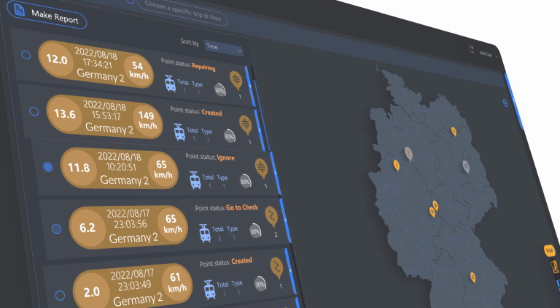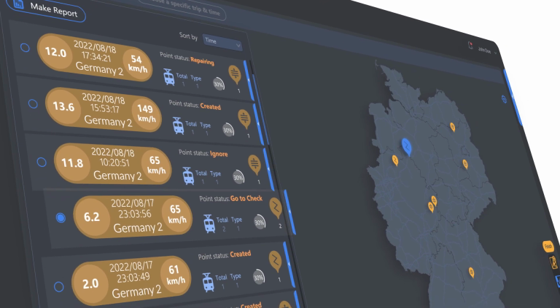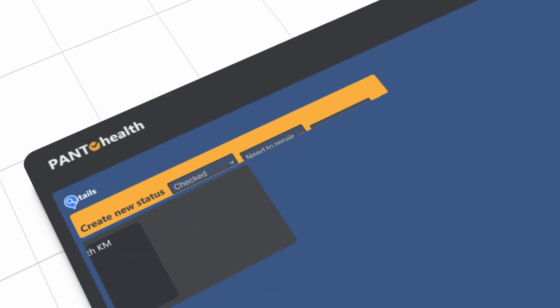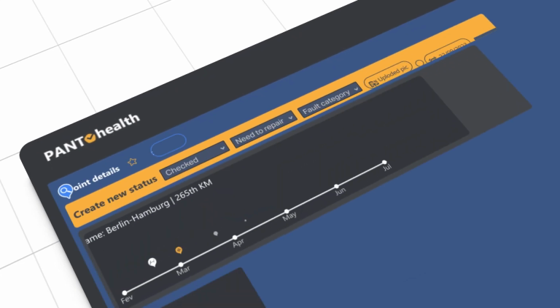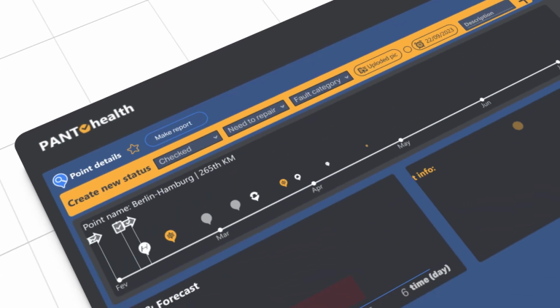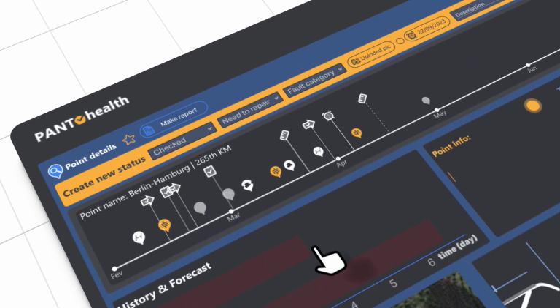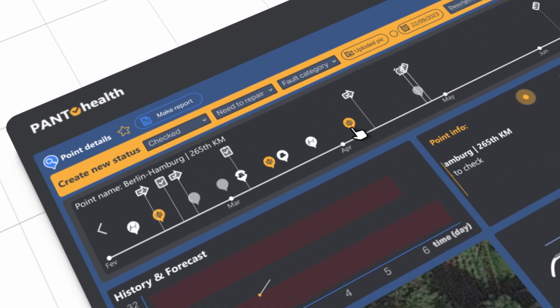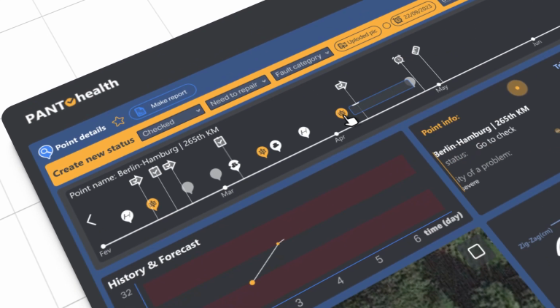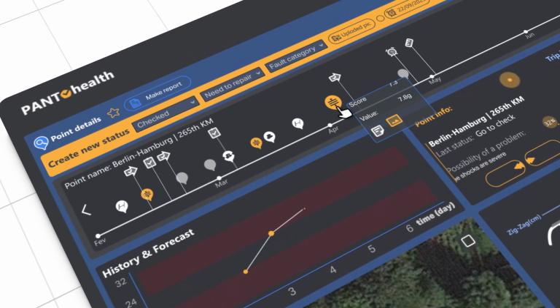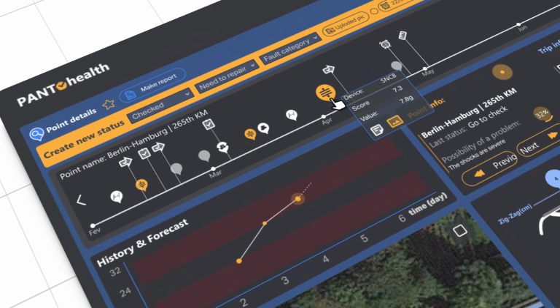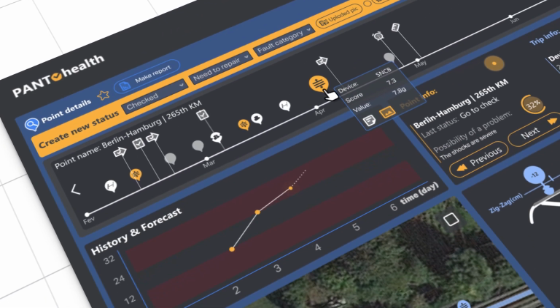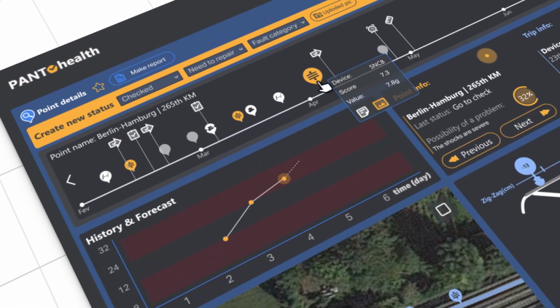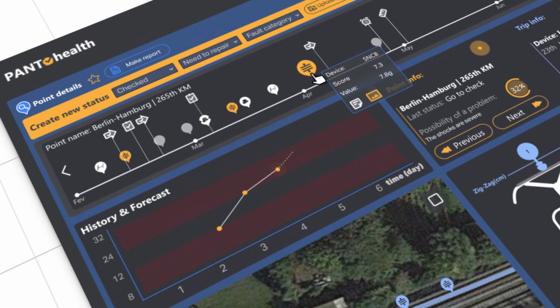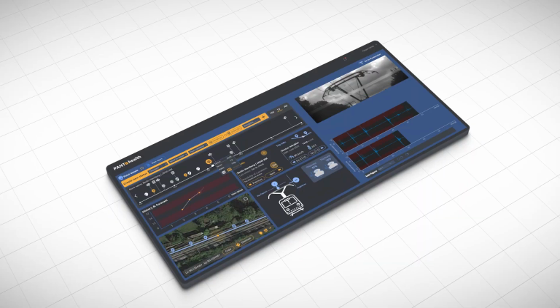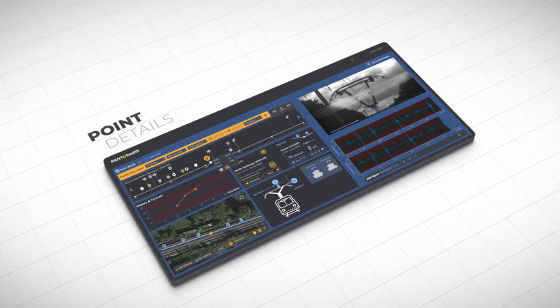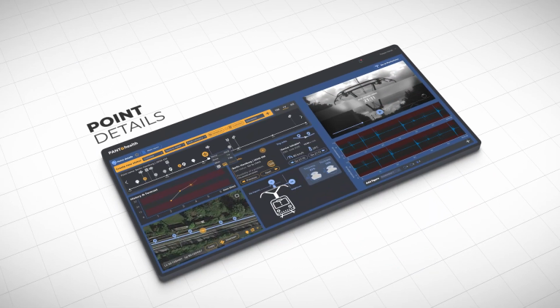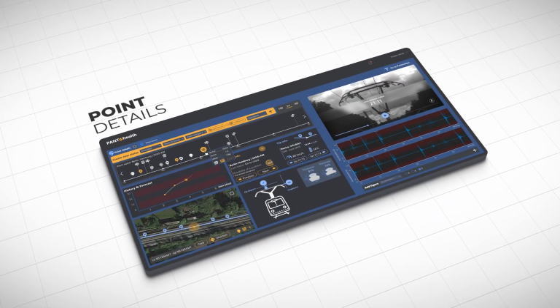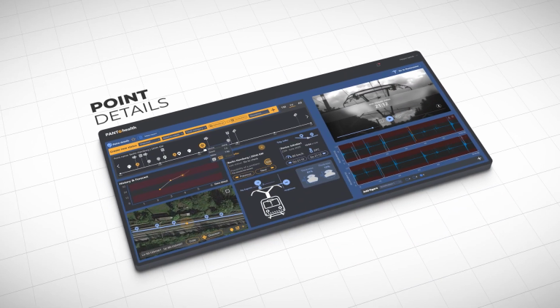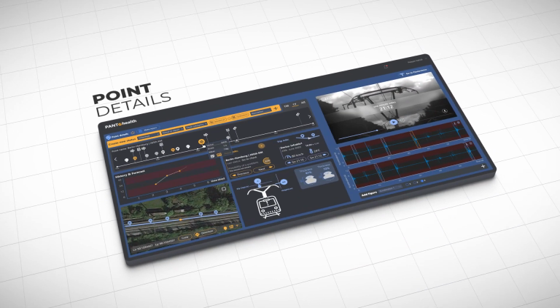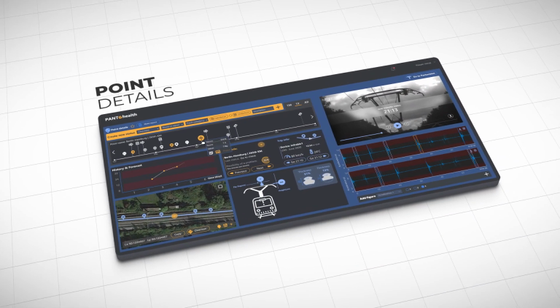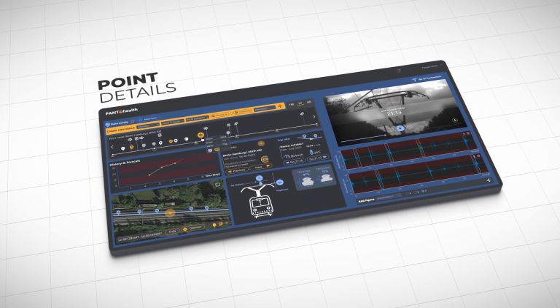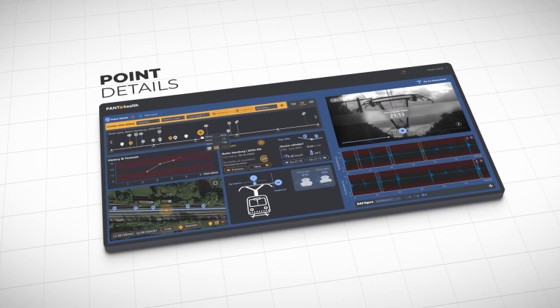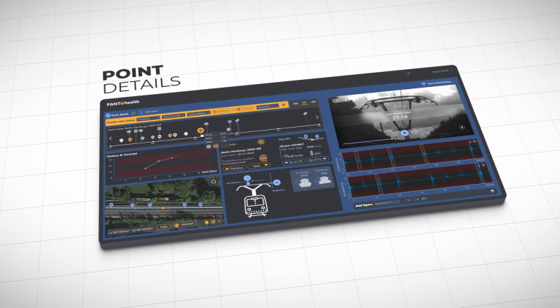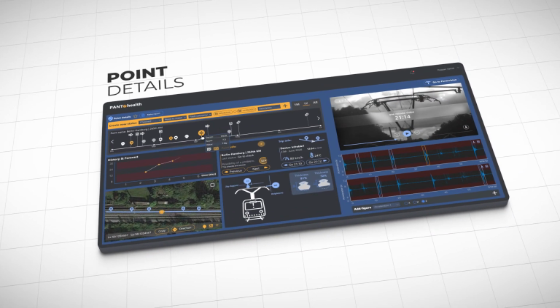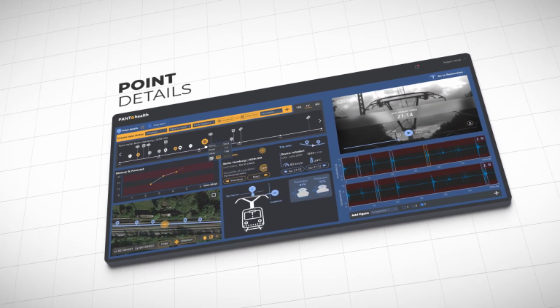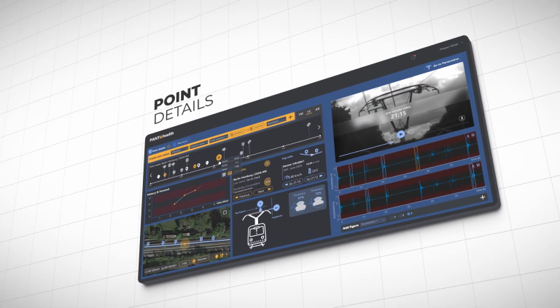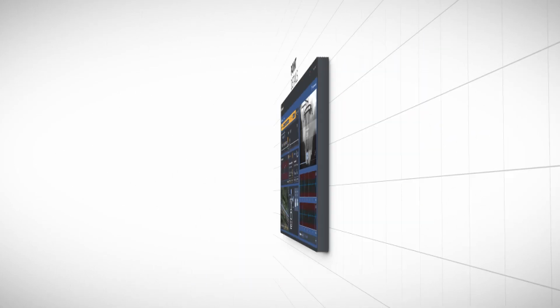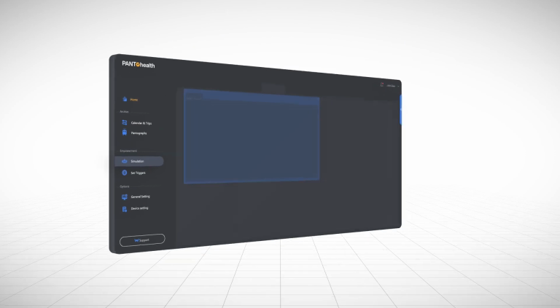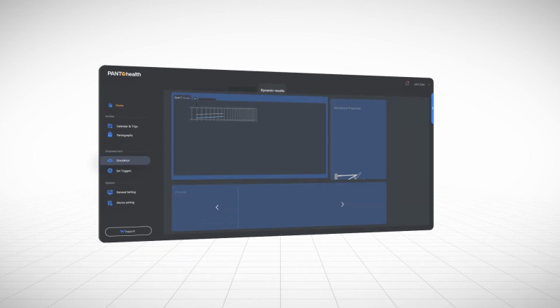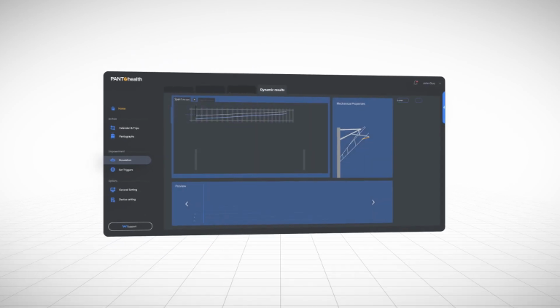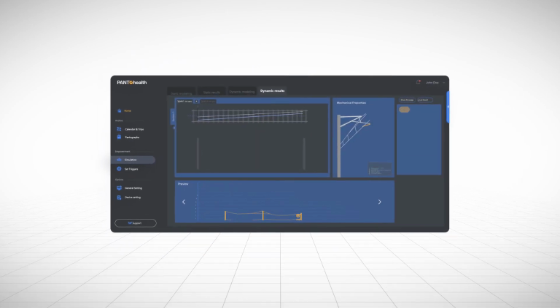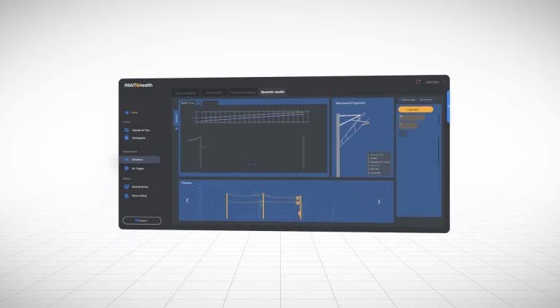If you require more specific details, click on a point for in-depth details, metrics, and related video — all at your fingertips in moments.